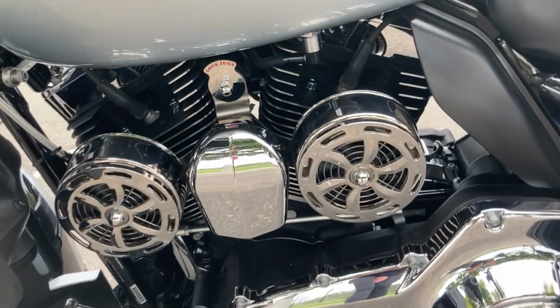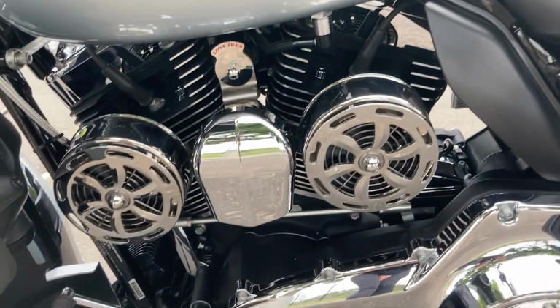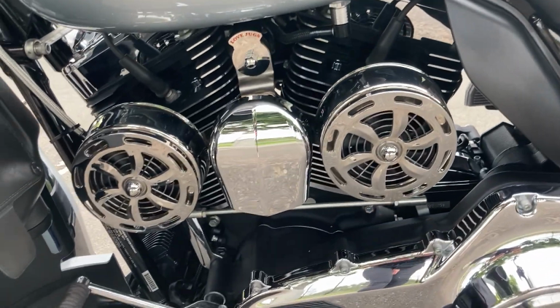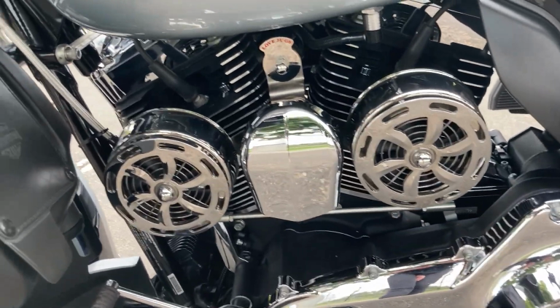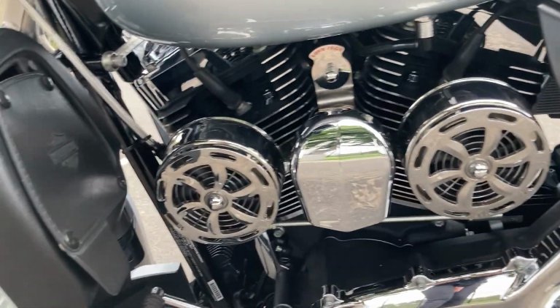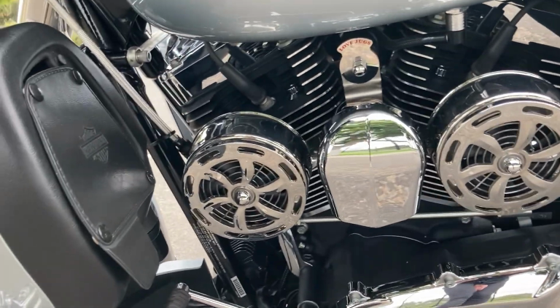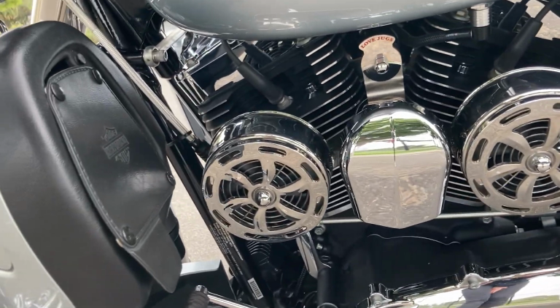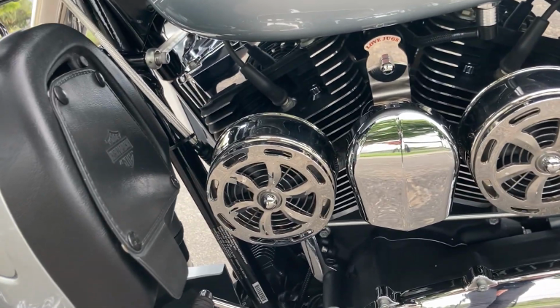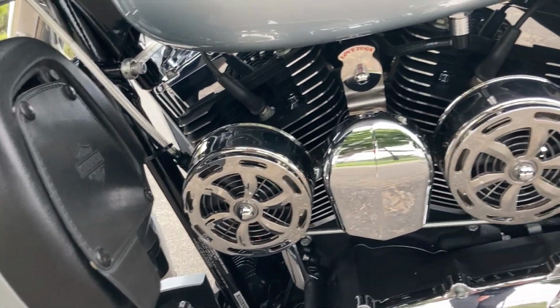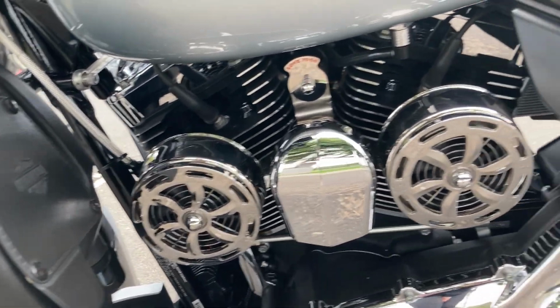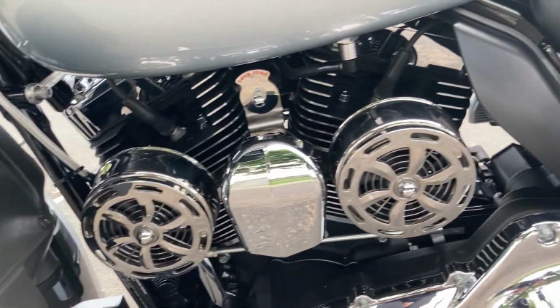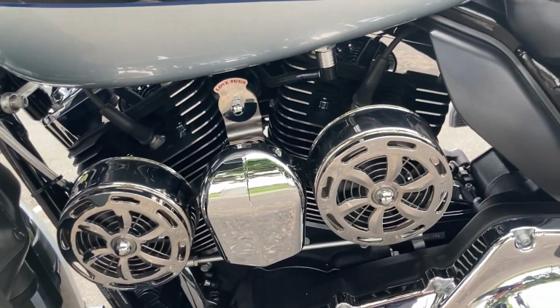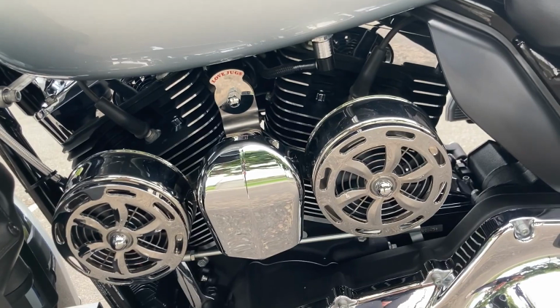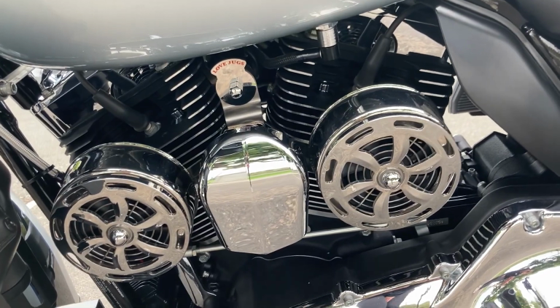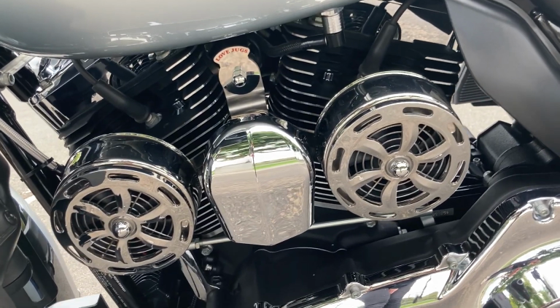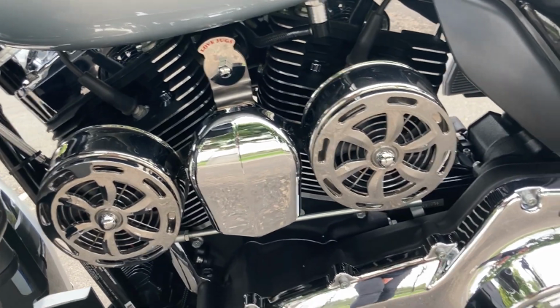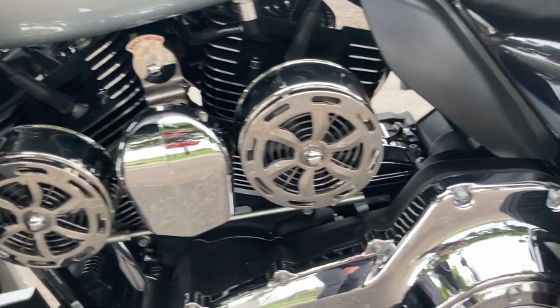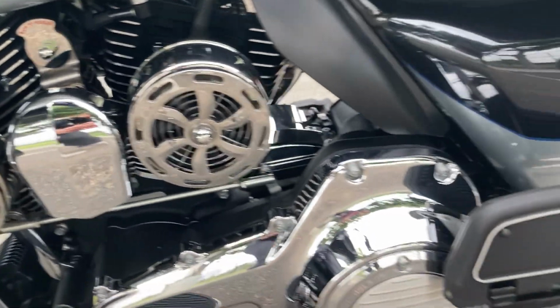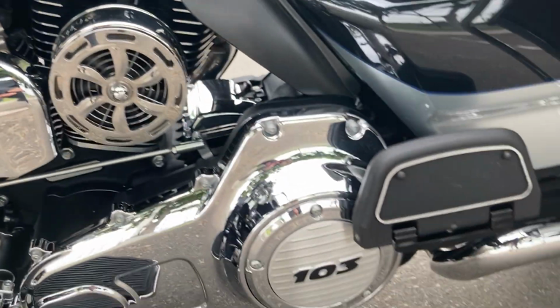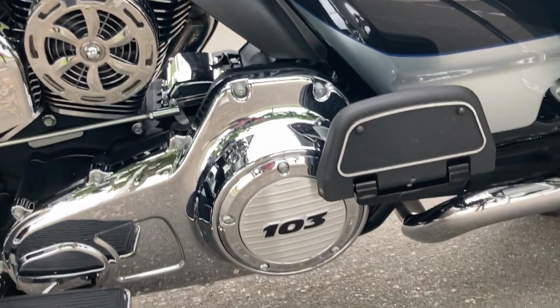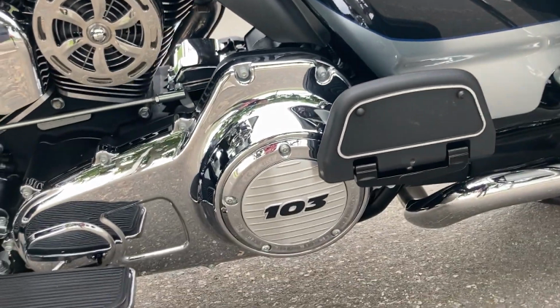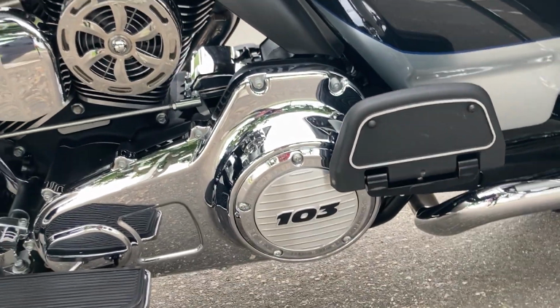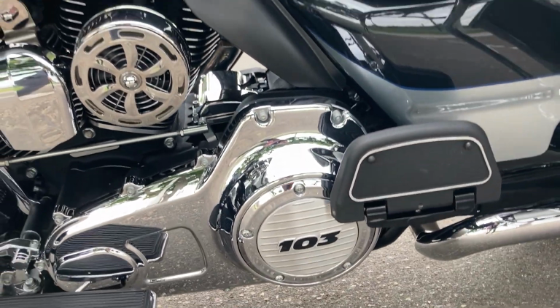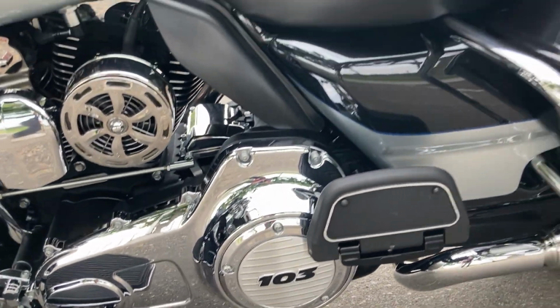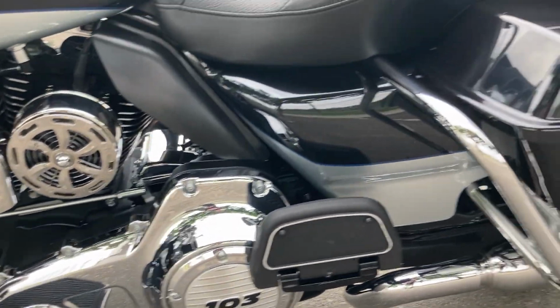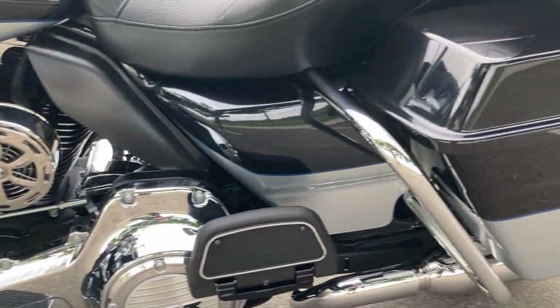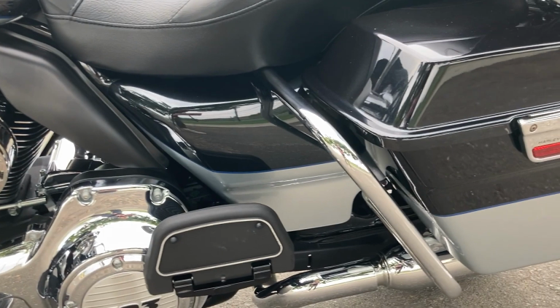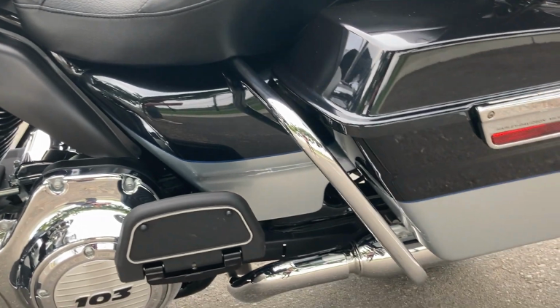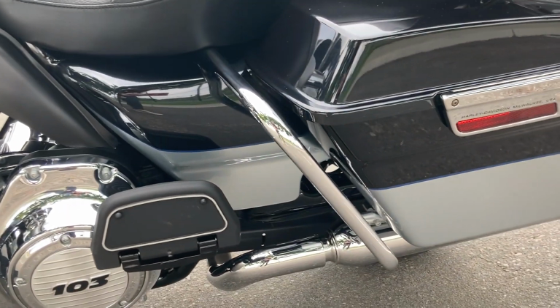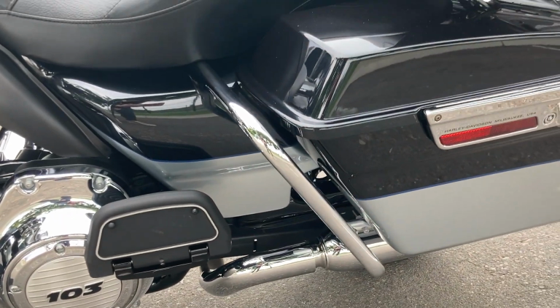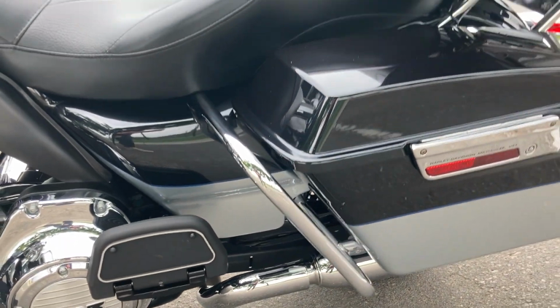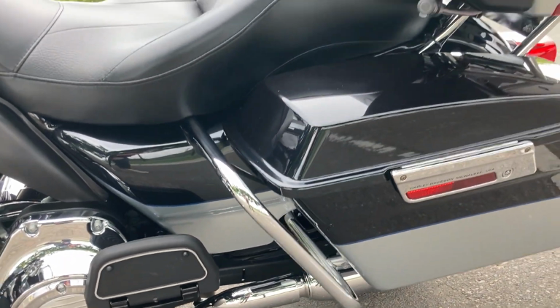This bike has two additional cooling fans for the front and rear head. It's equipped with the 103 cubic inch engine. We have those engine guards in the rear as well.